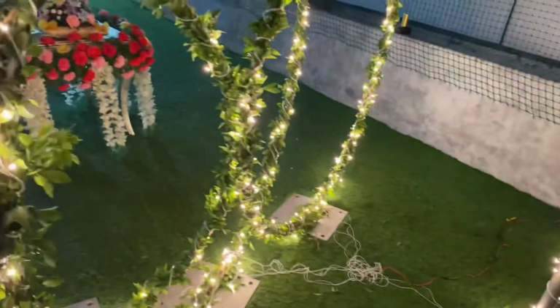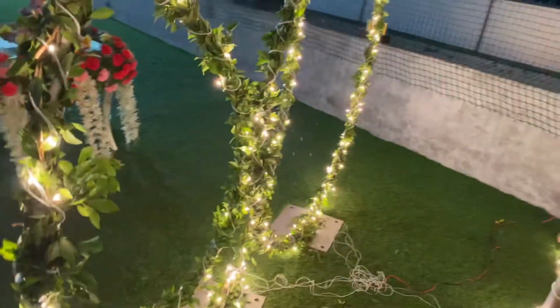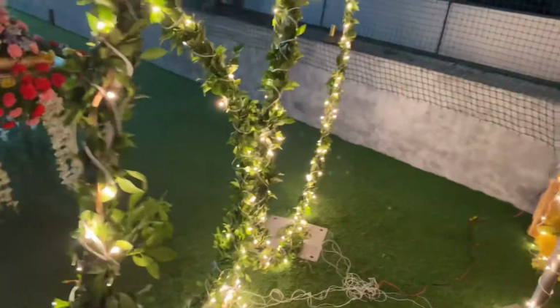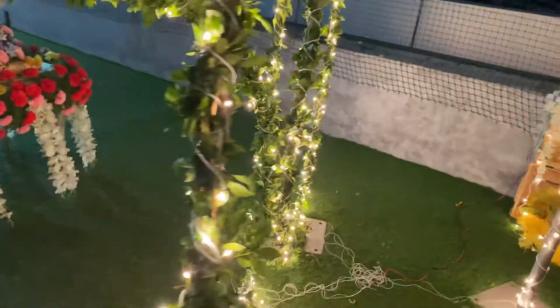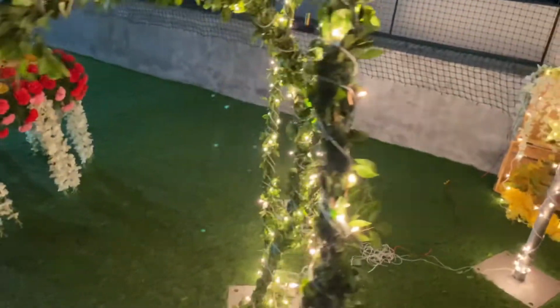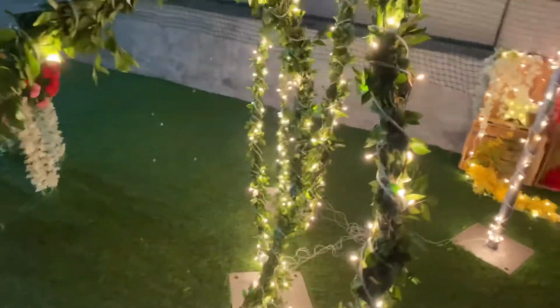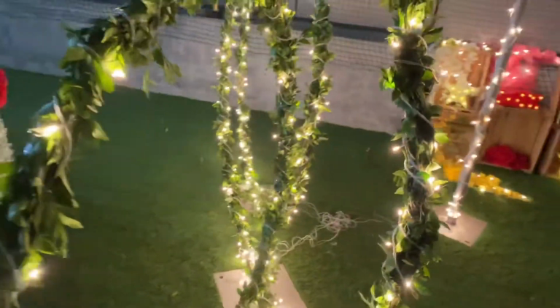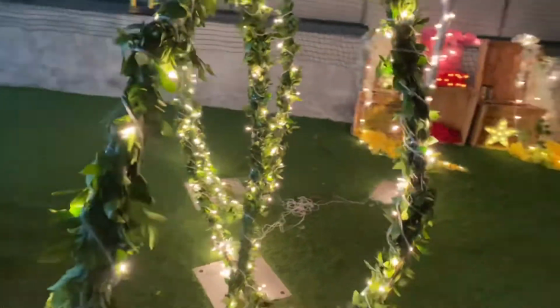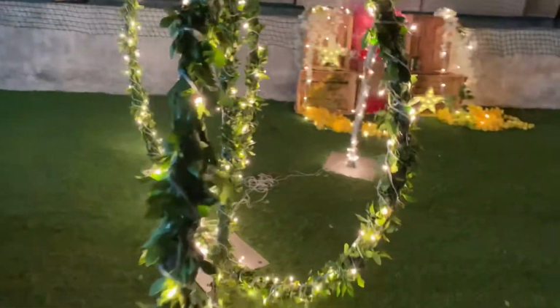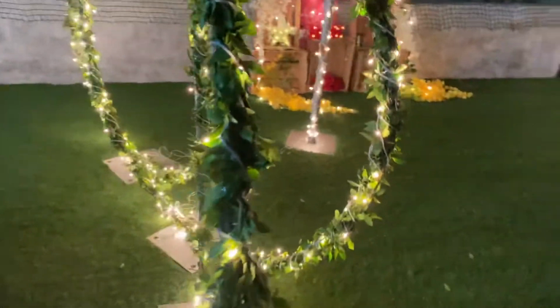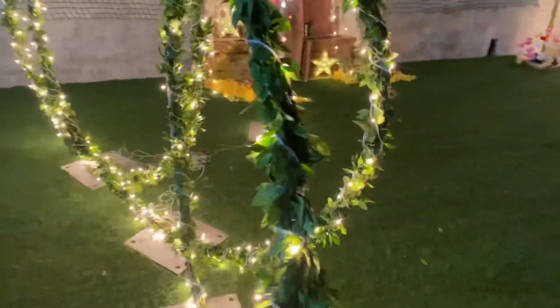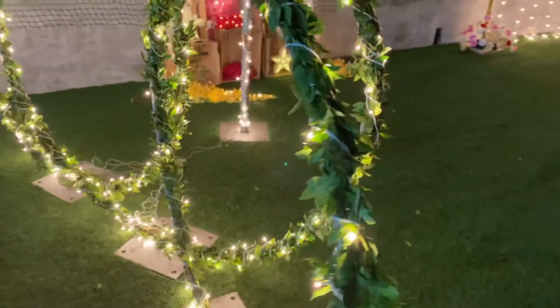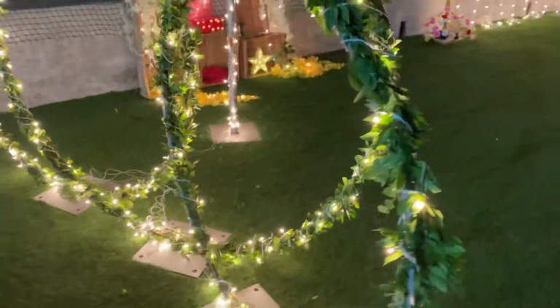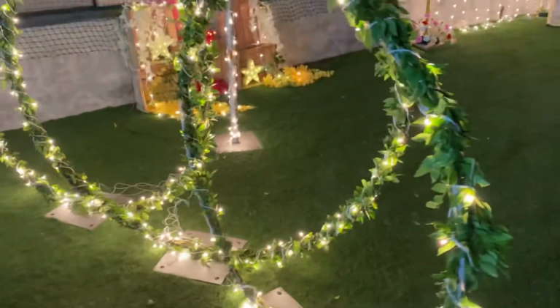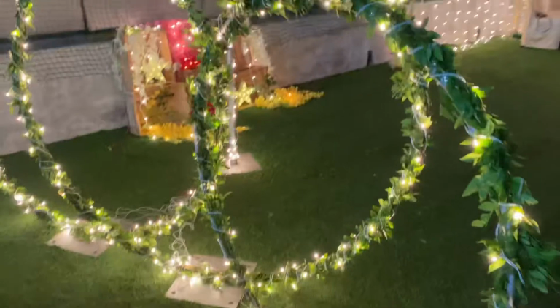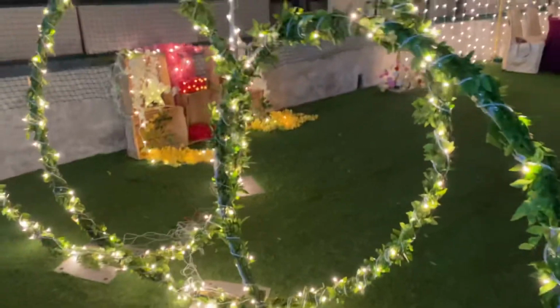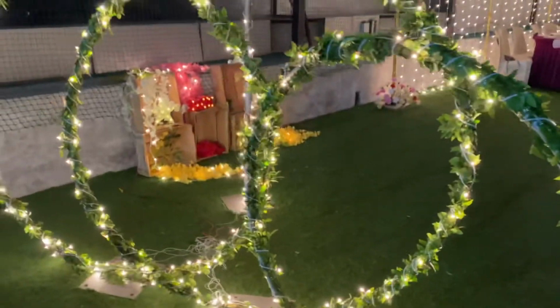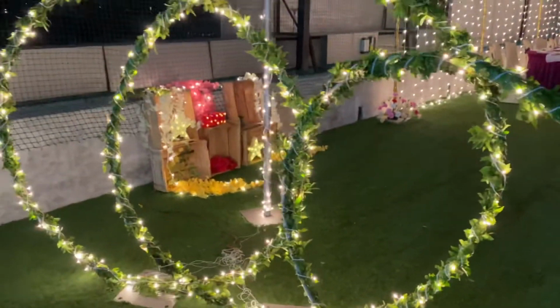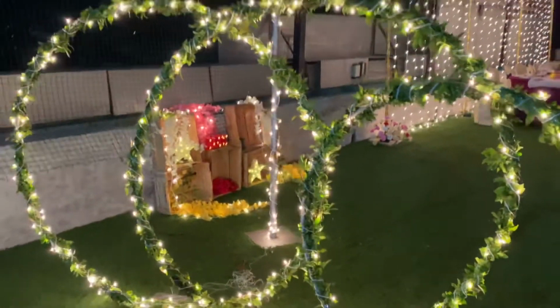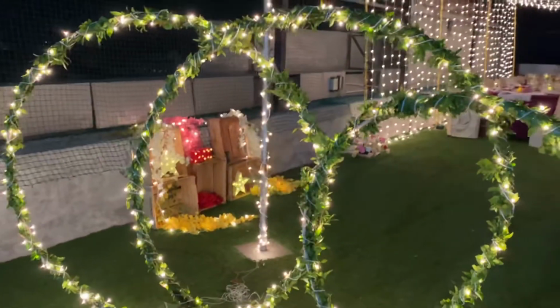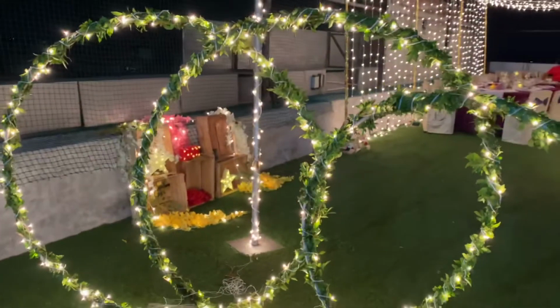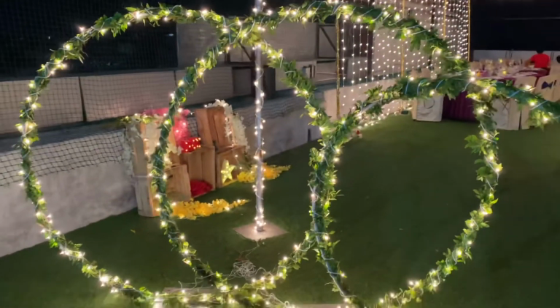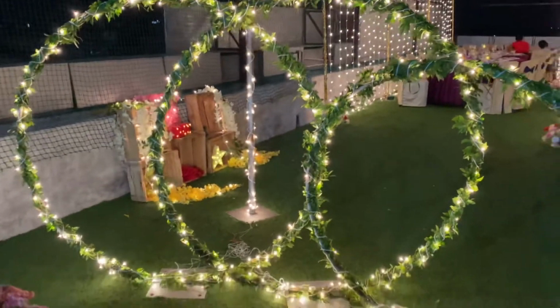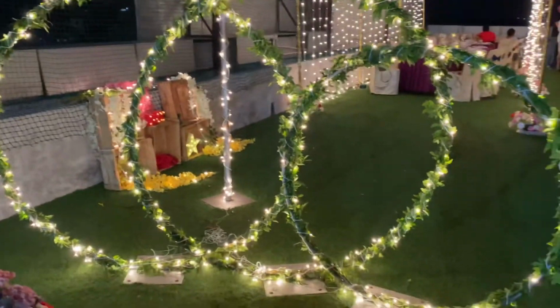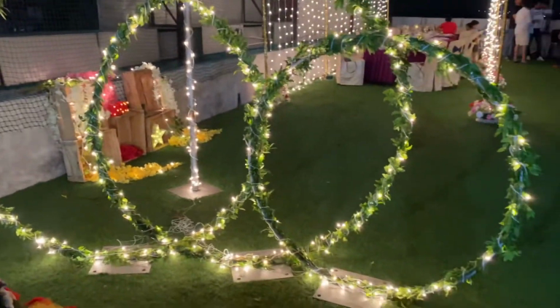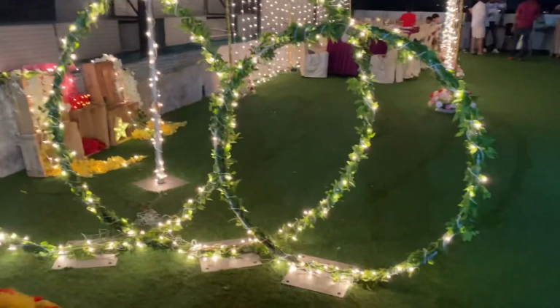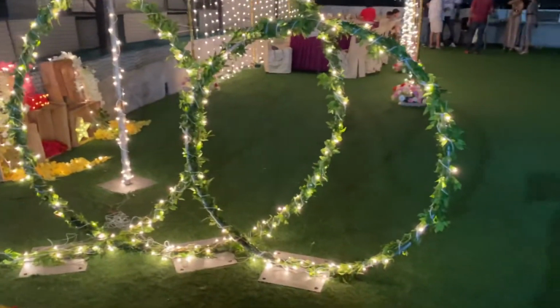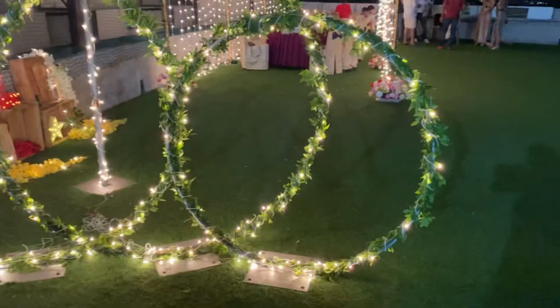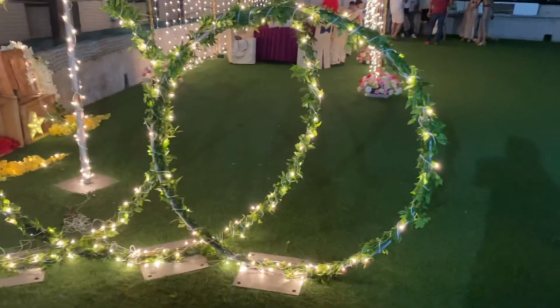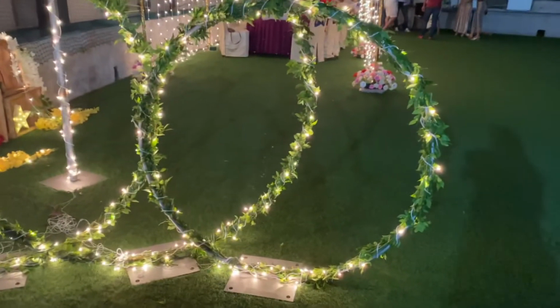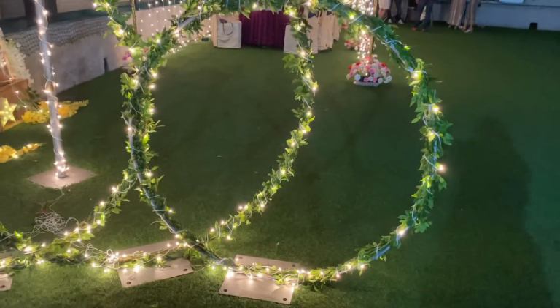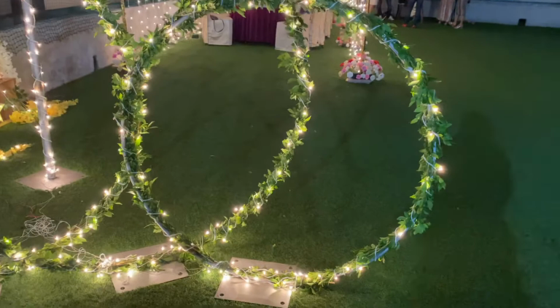I also got this circle arch done by a metal fabricator, and rolled the natural leaves around it and added some string lights to it.